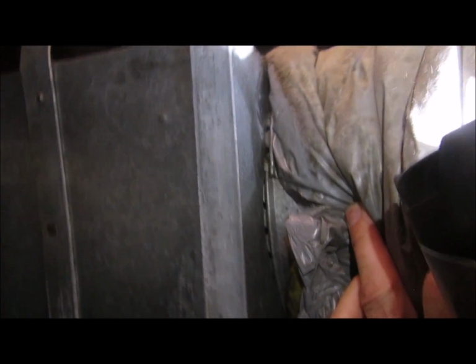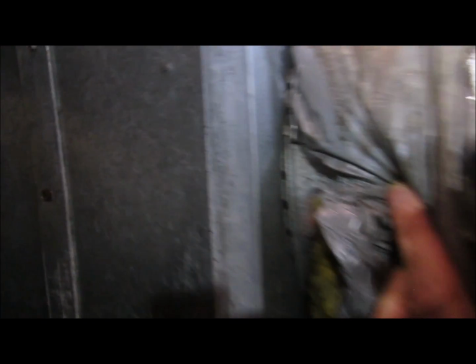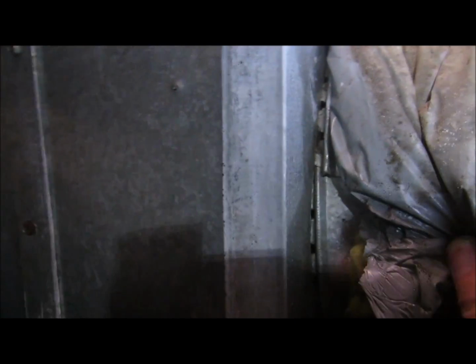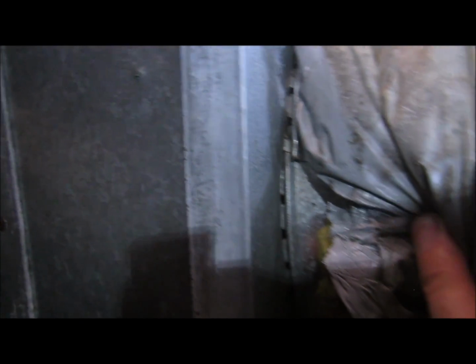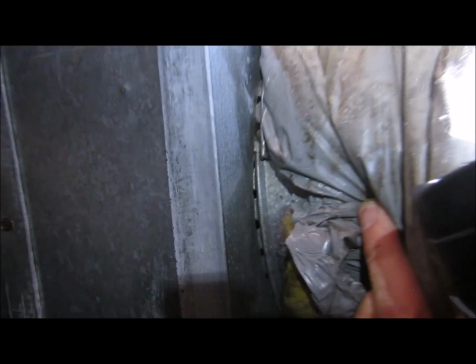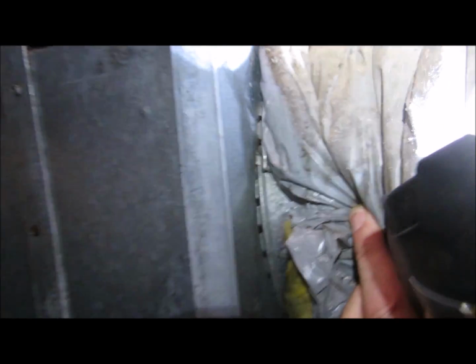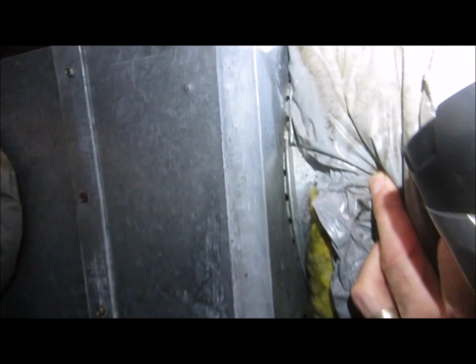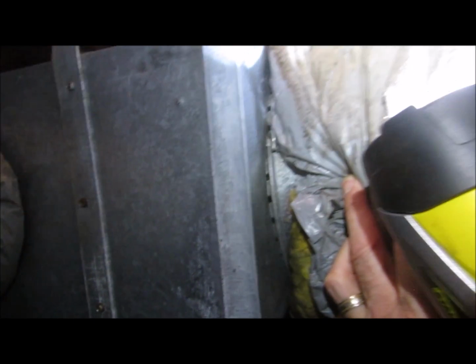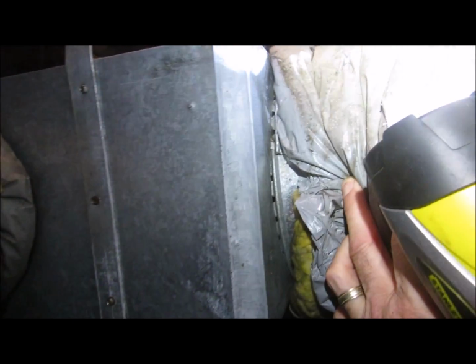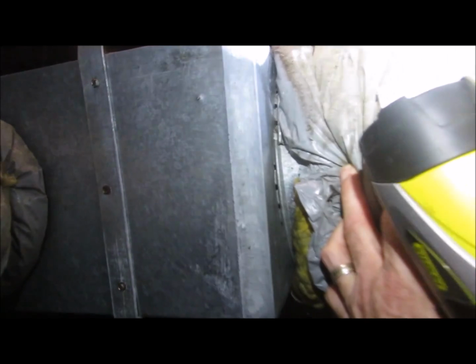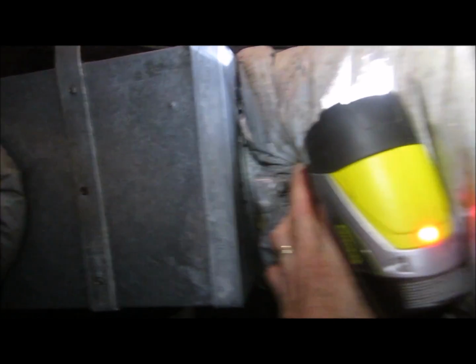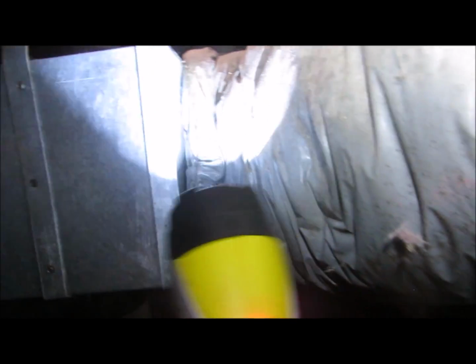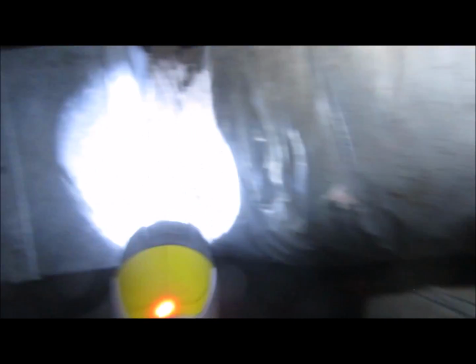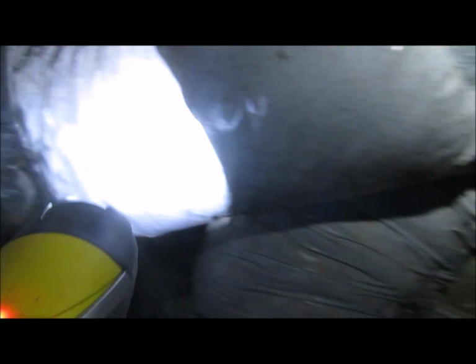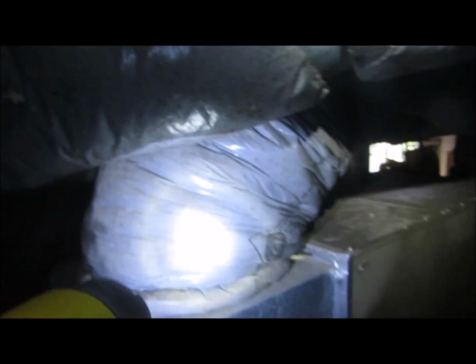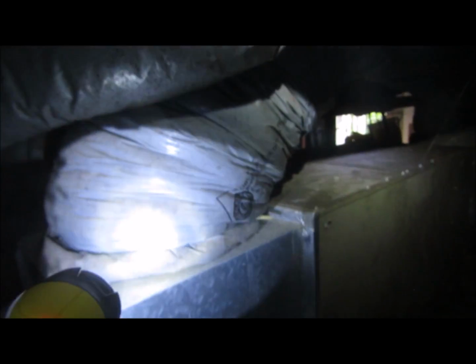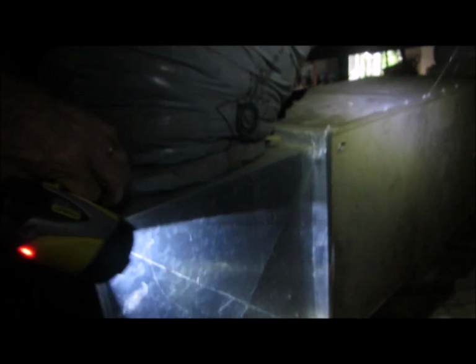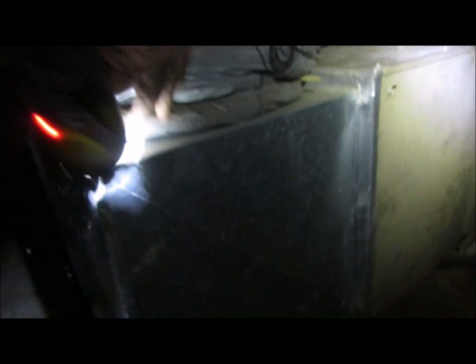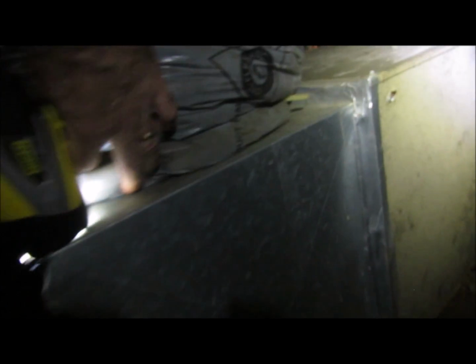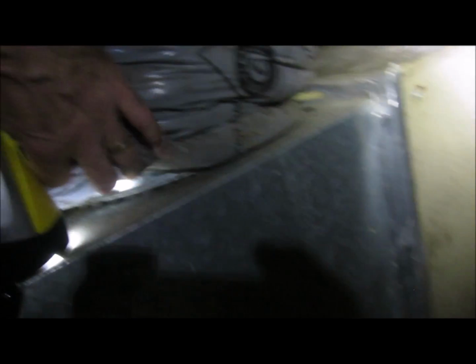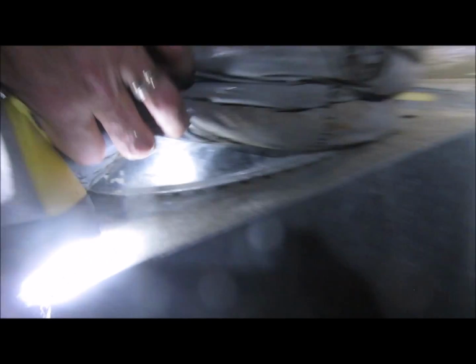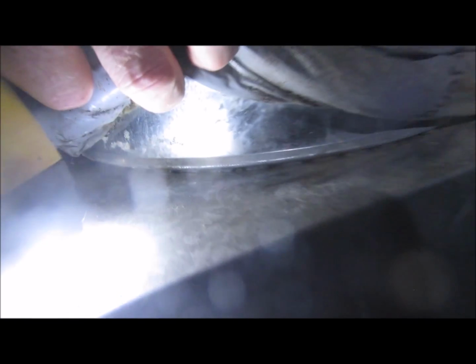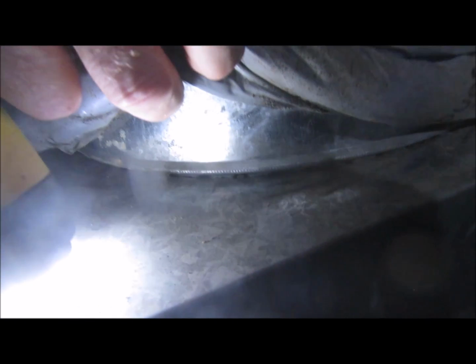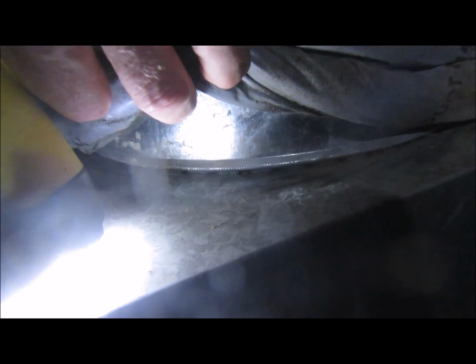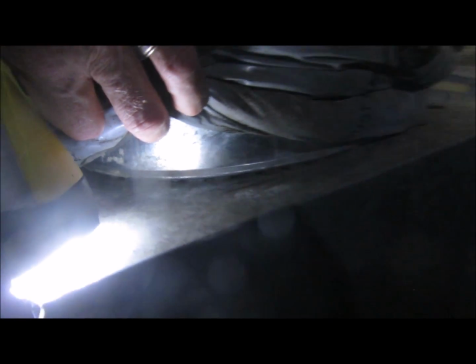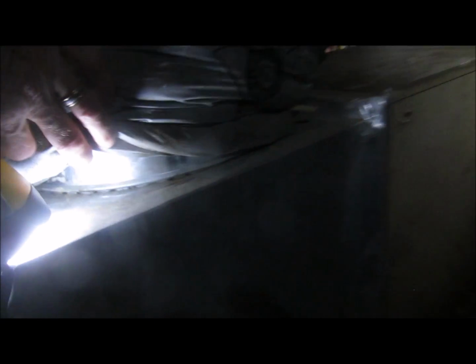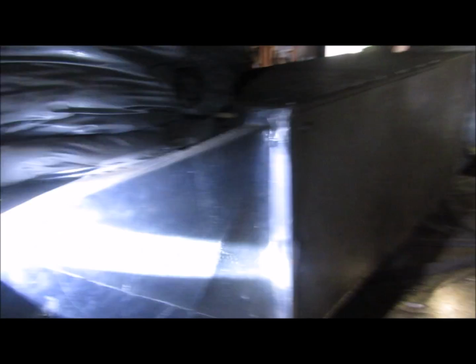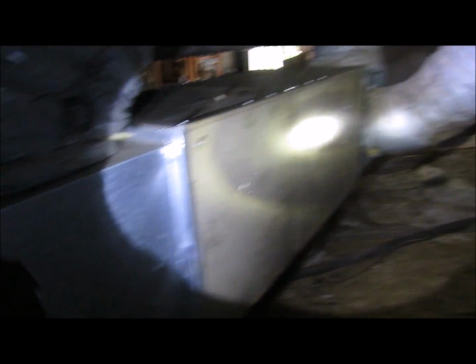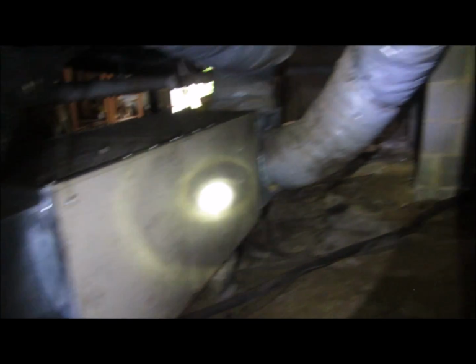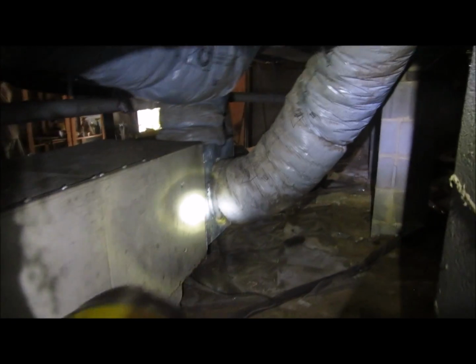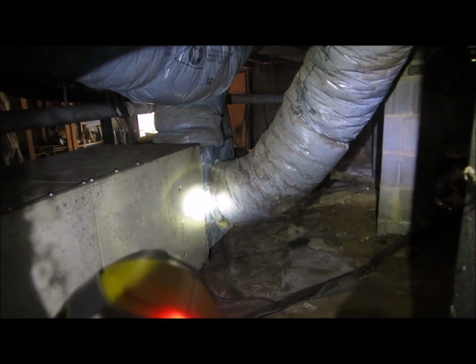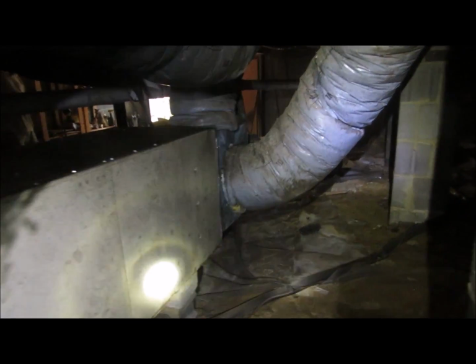The ductwork is not sealed, so we're losing probably 20% of our air into the crawlspace. On the return side it's also not sealed, so we're aggressively pulling in crawlspace air. You can see those gaps from here.